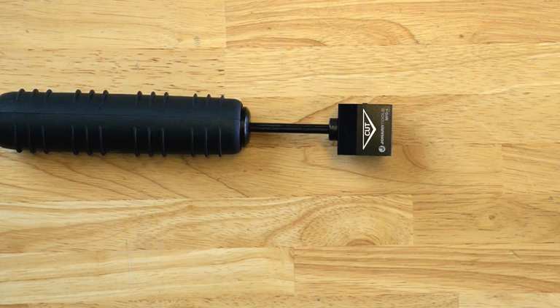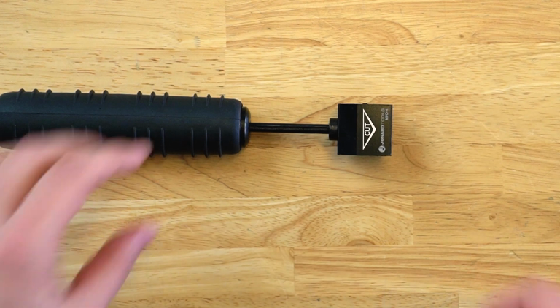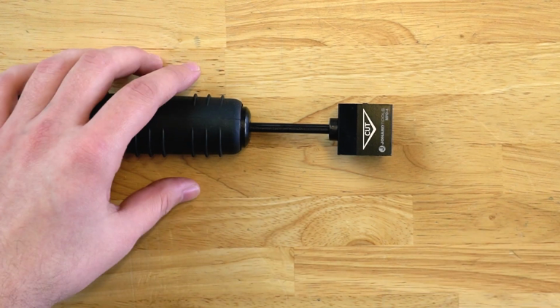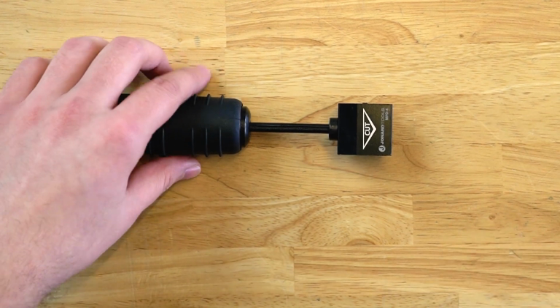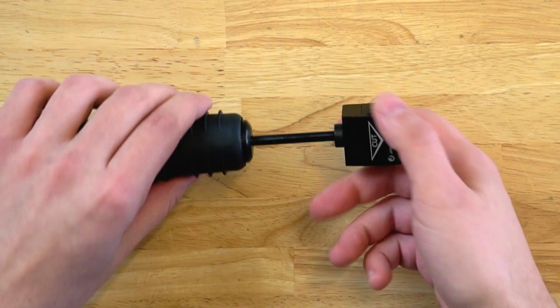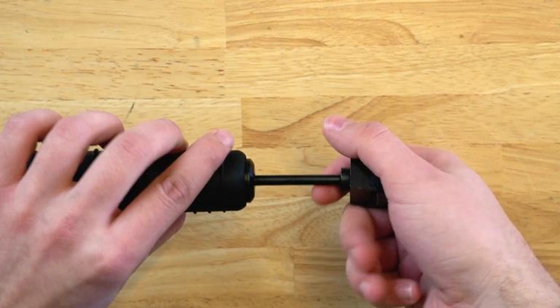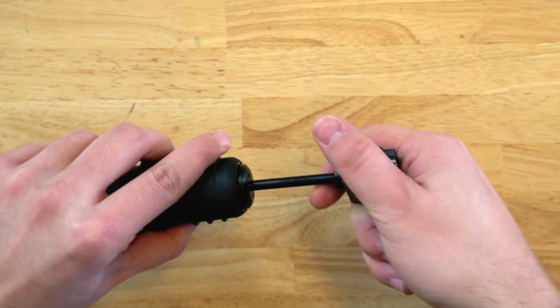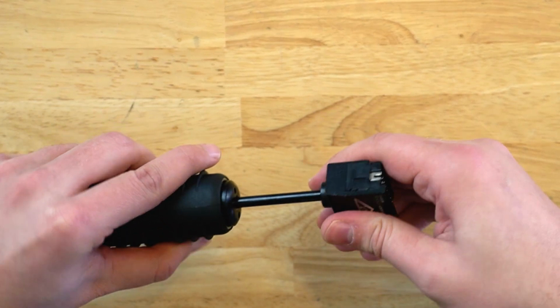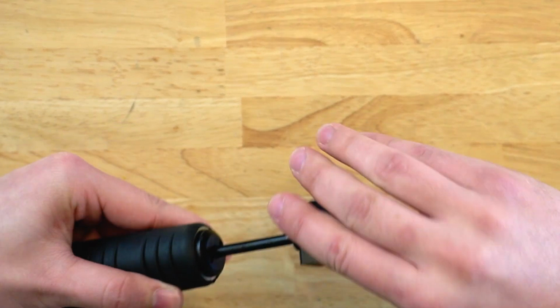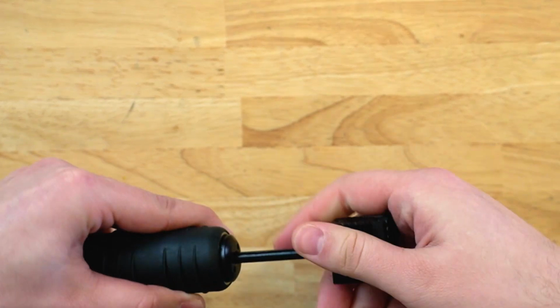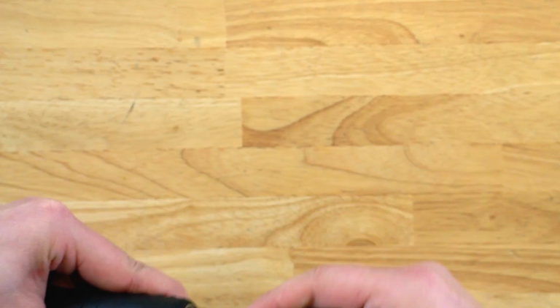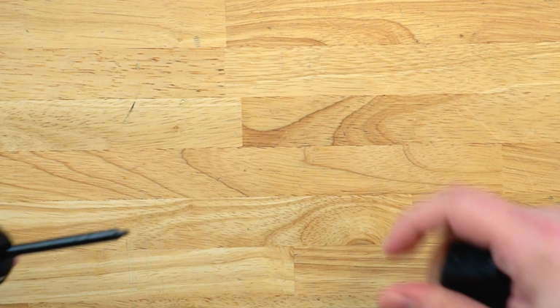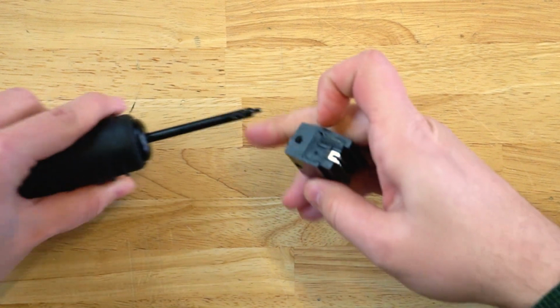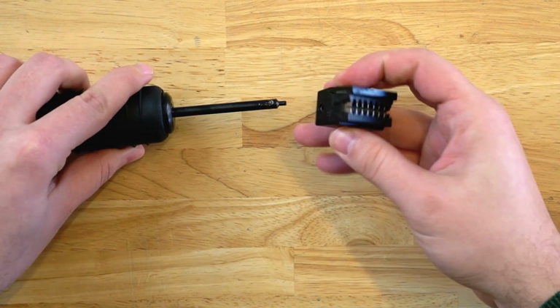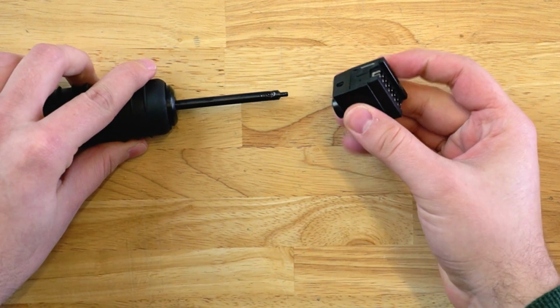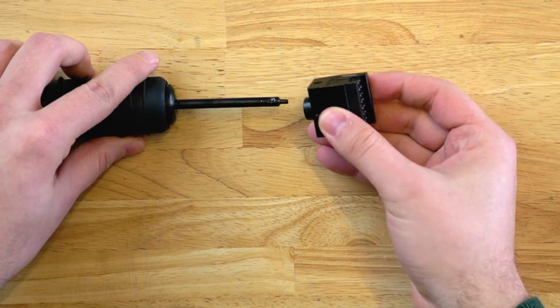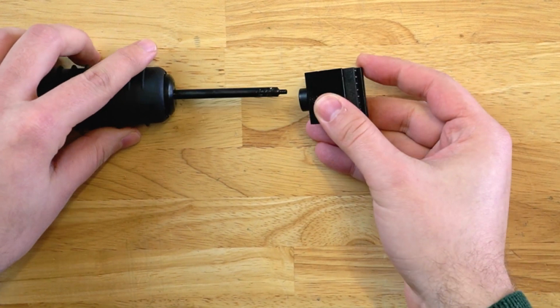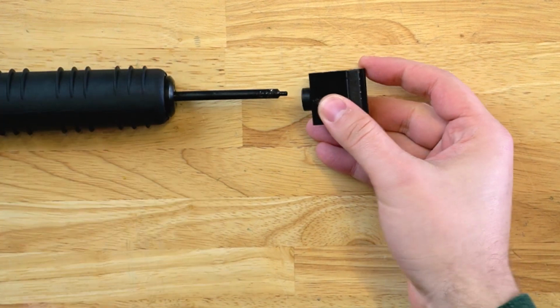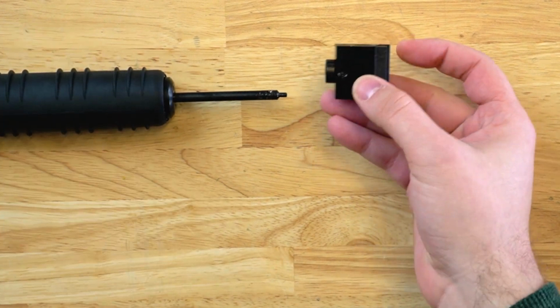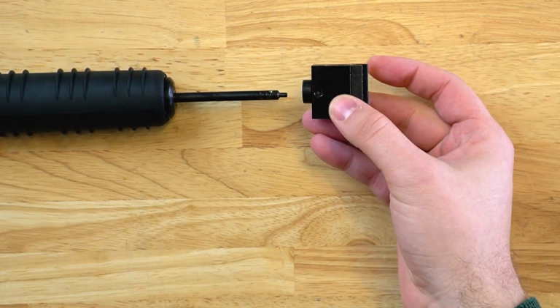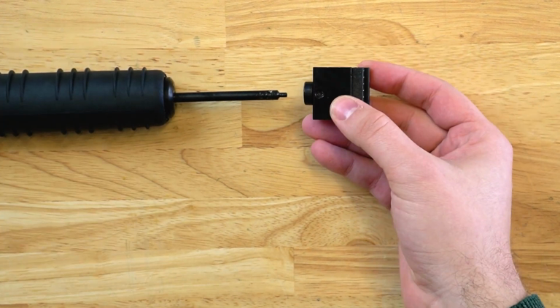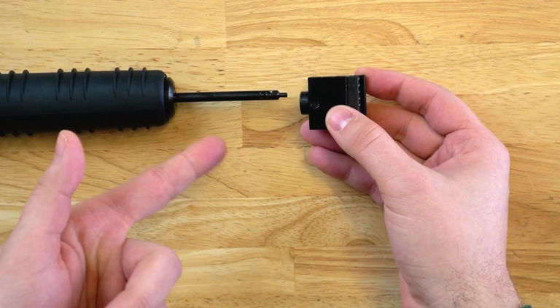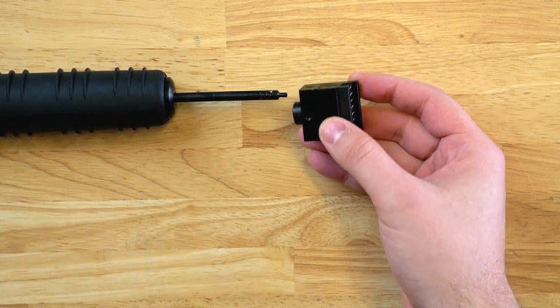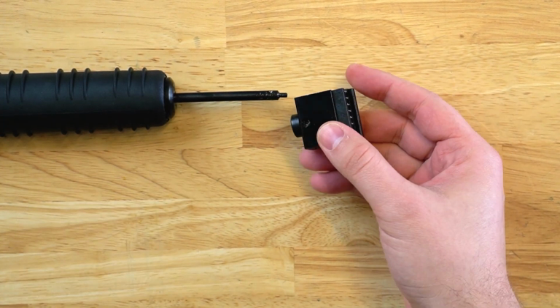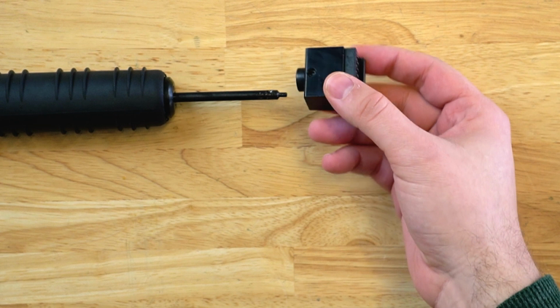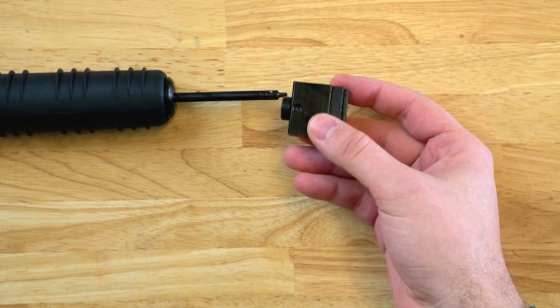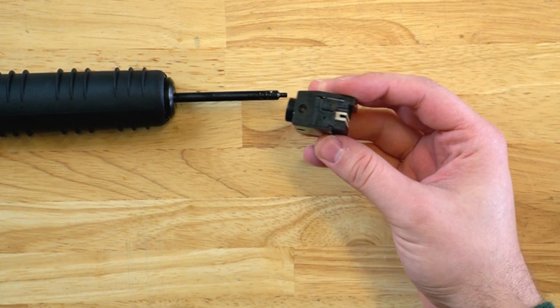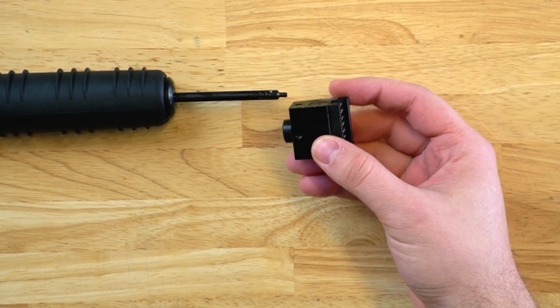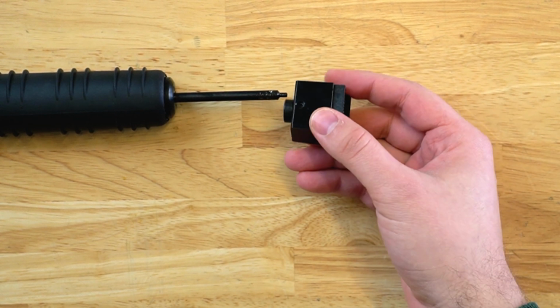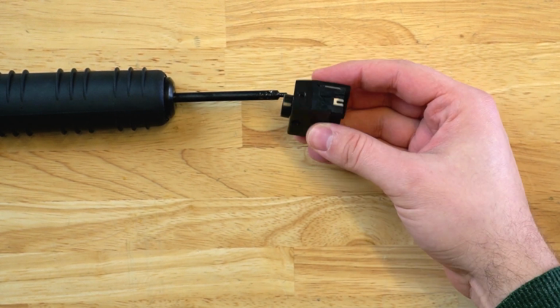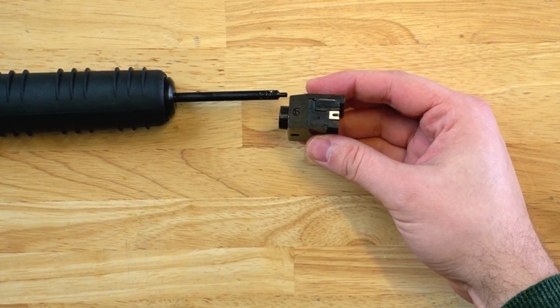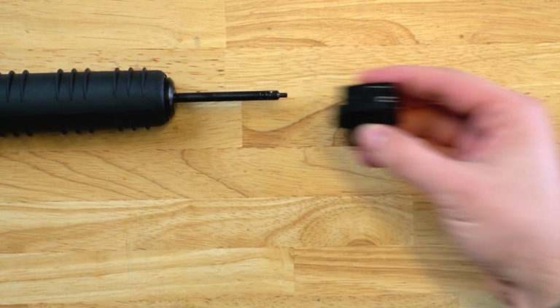So when you first get your MPD-4, the first thing you want to do is install the cutting blade. Just remove the head by rotating it counterclockwise and then you can pull it out.